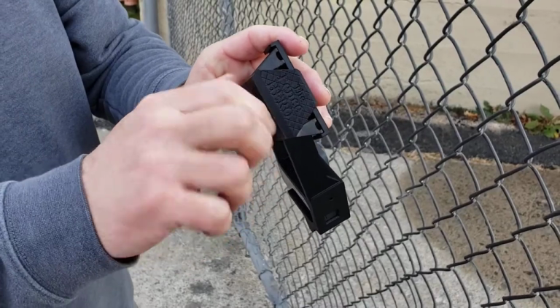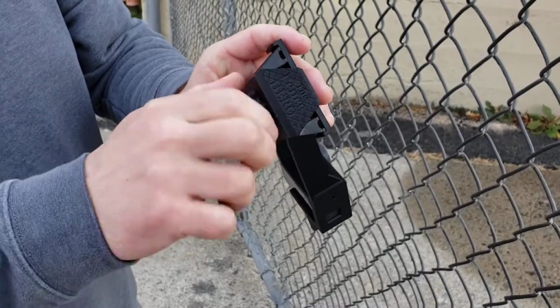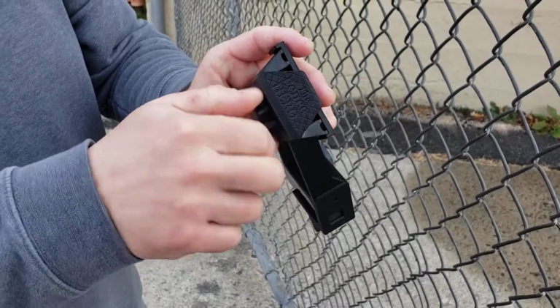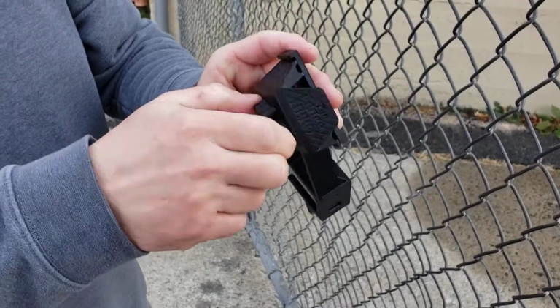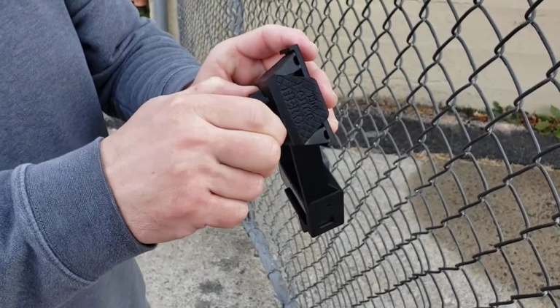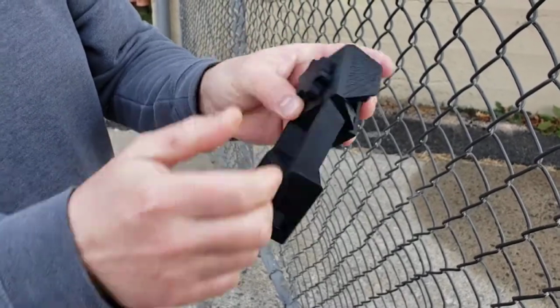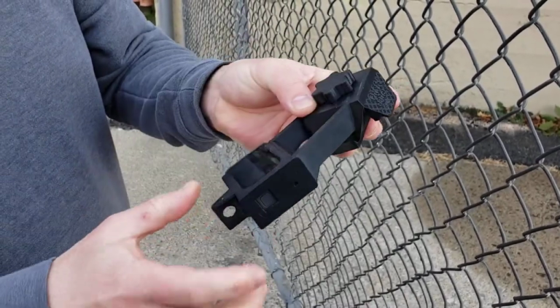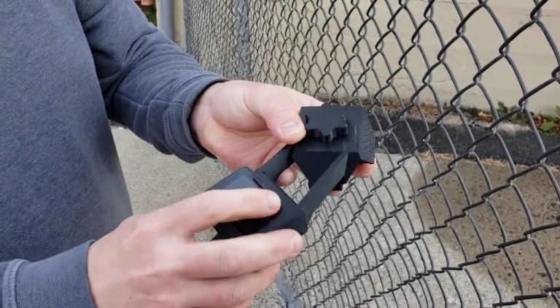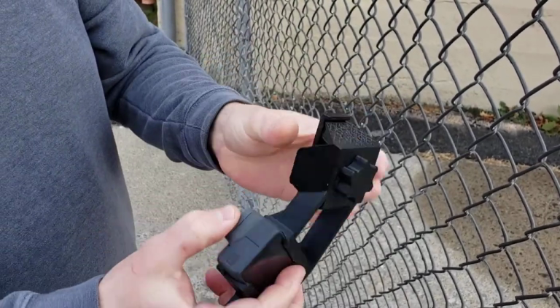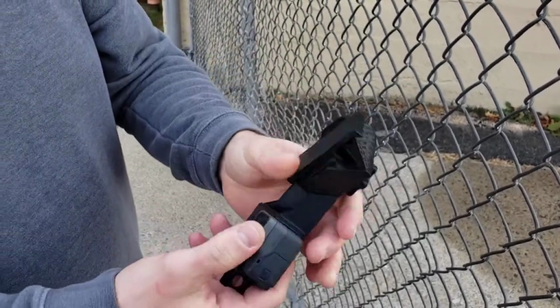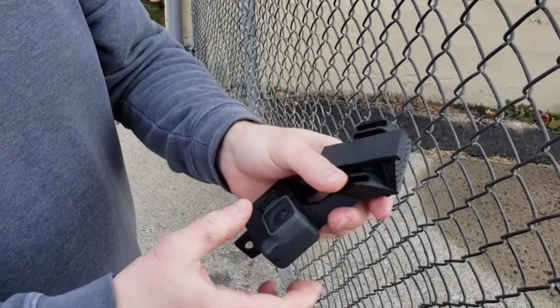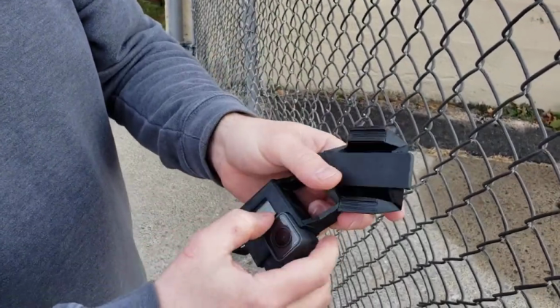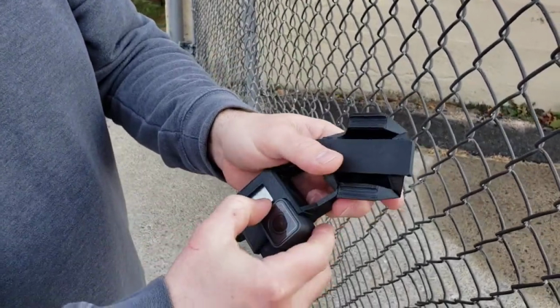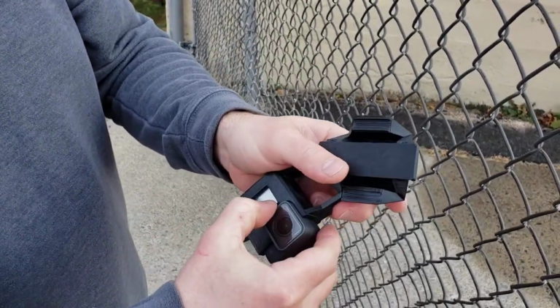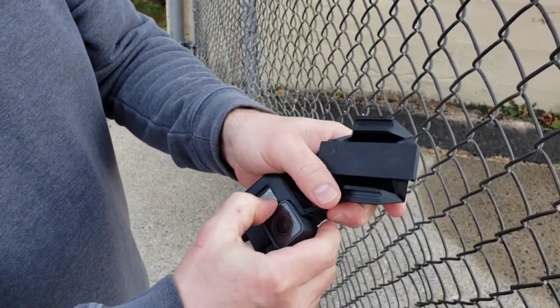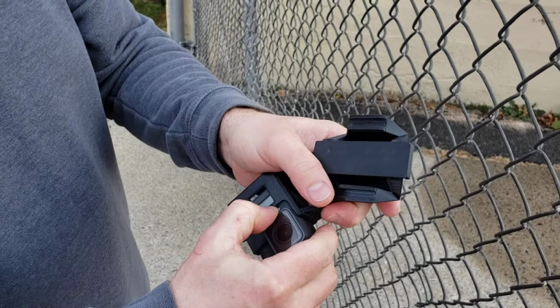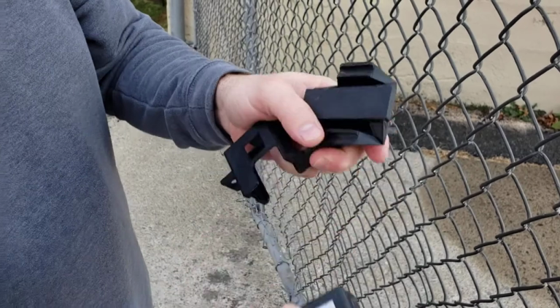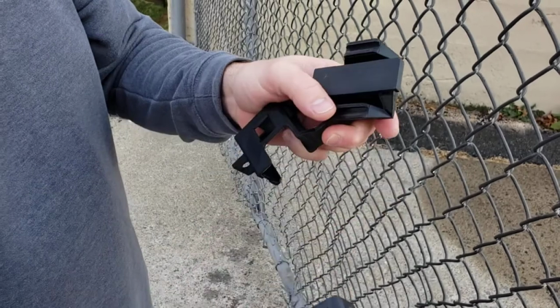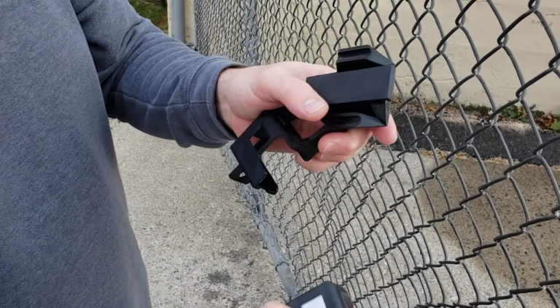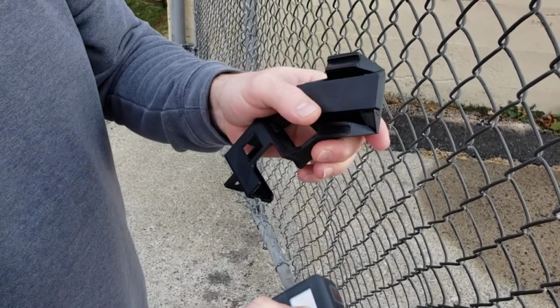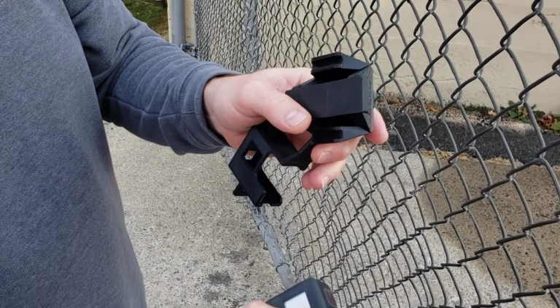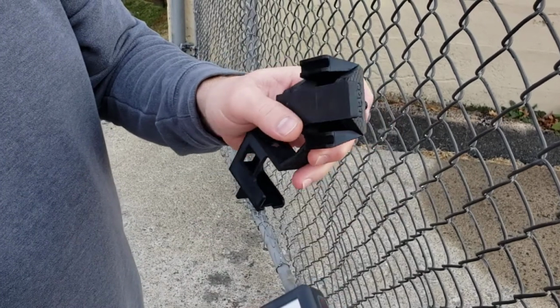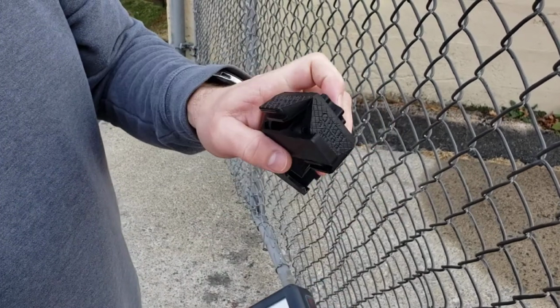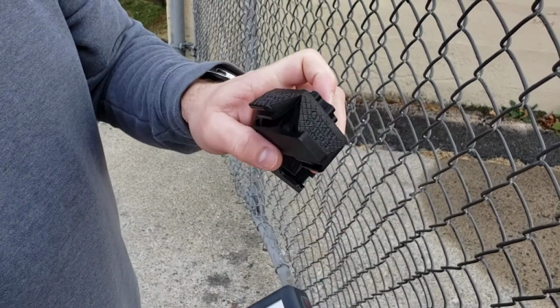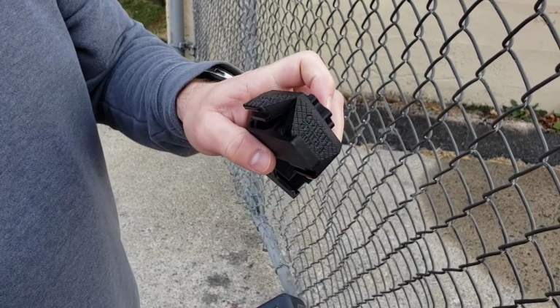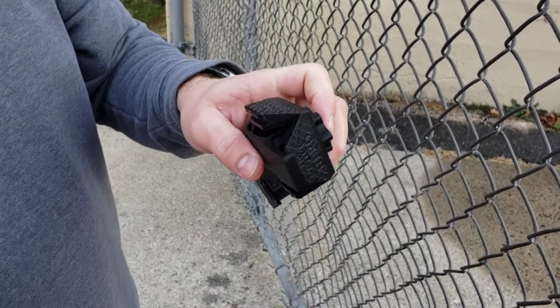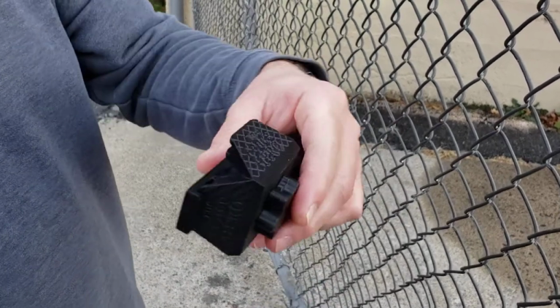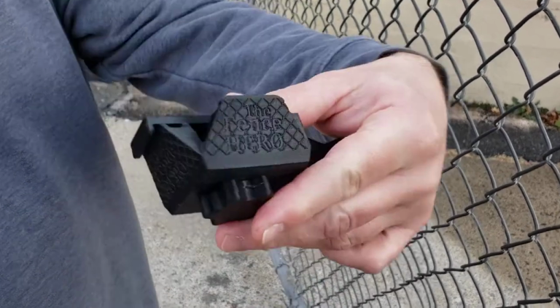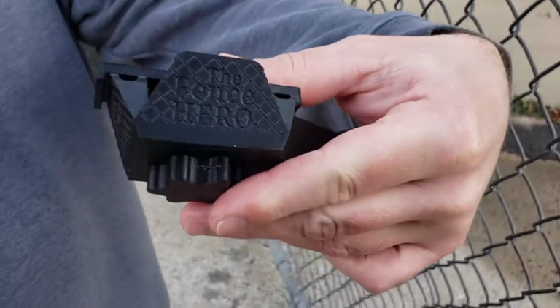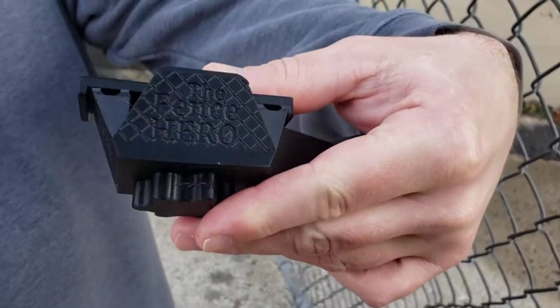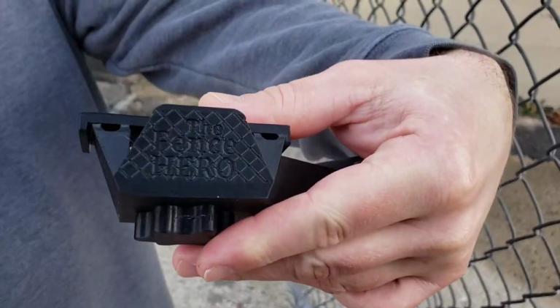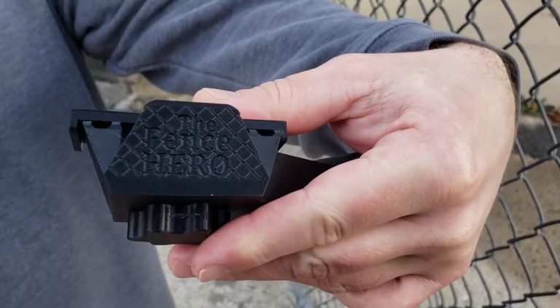And to get your GoPro back out of the Fence Hero, grab here, pull out — and that's all it is. Simple and easy.